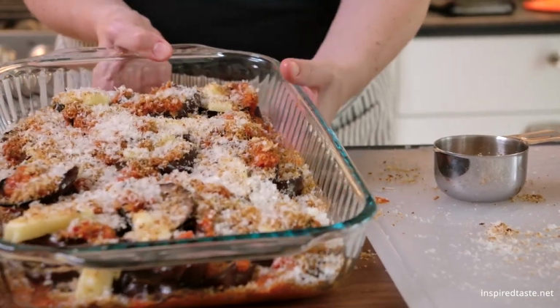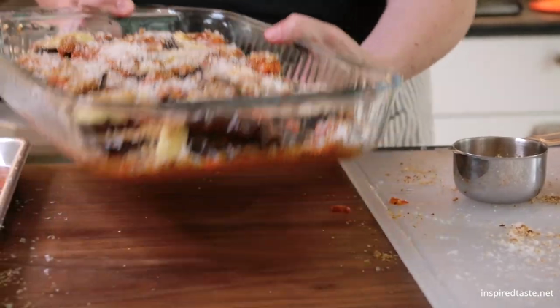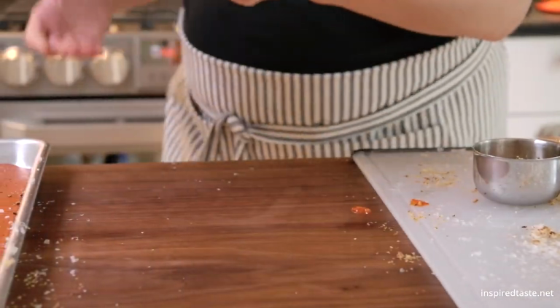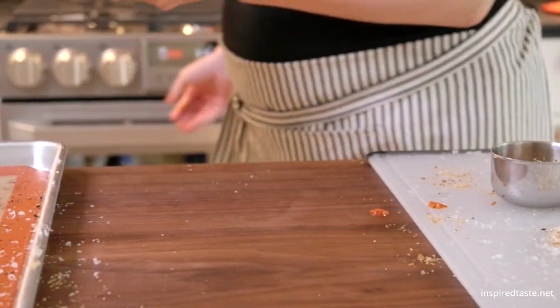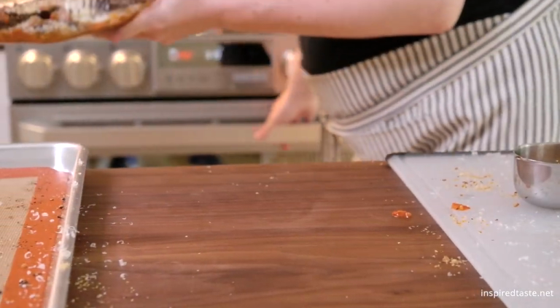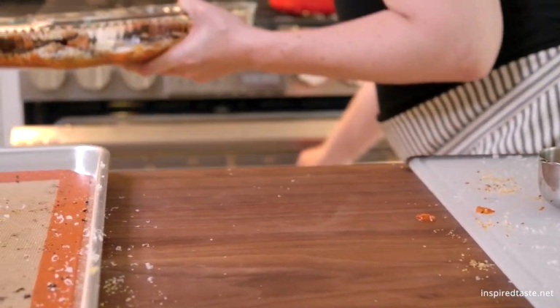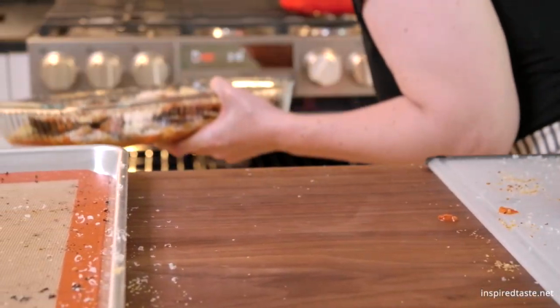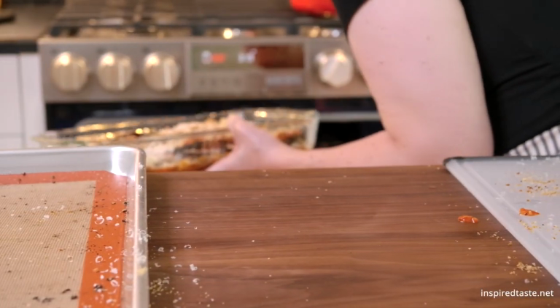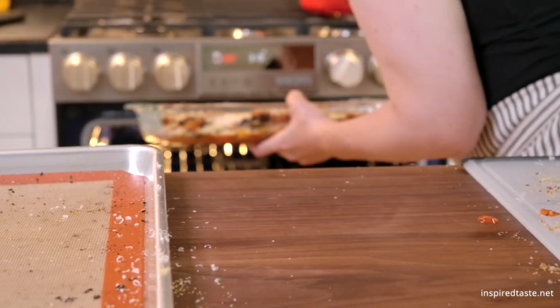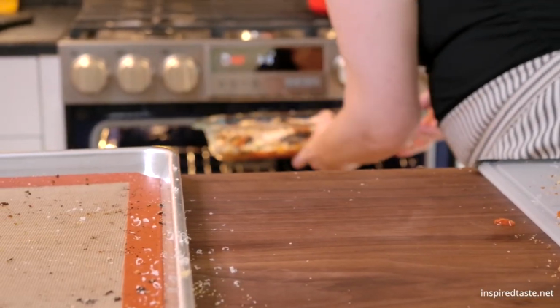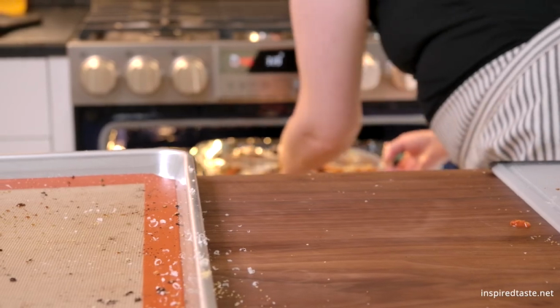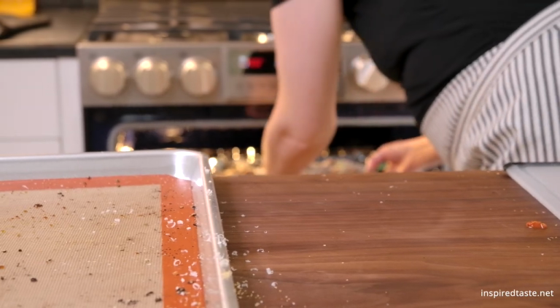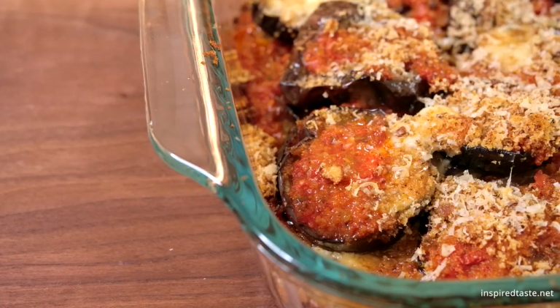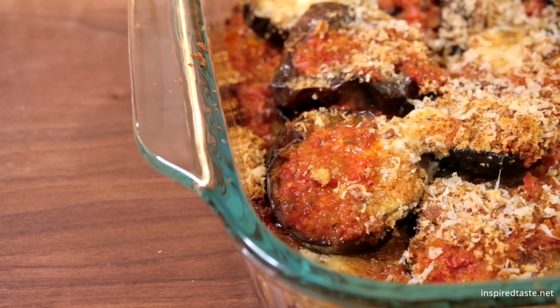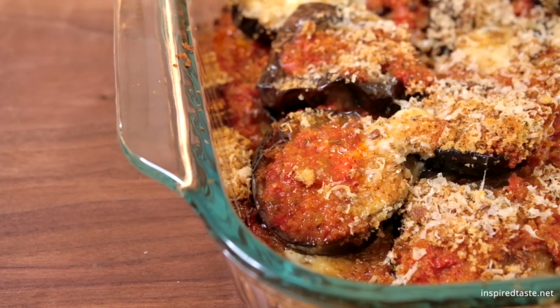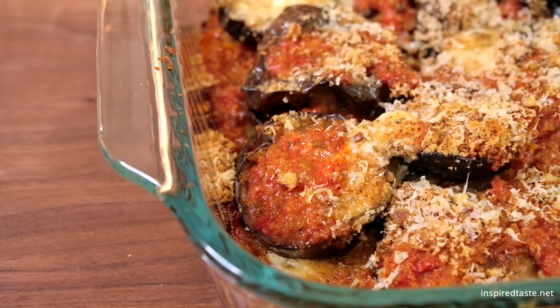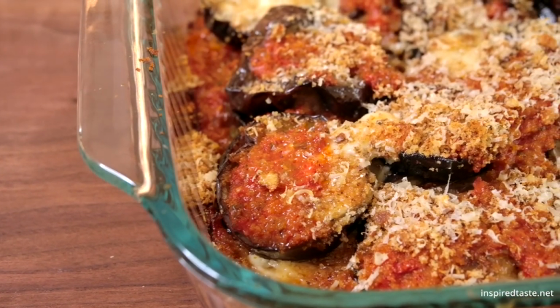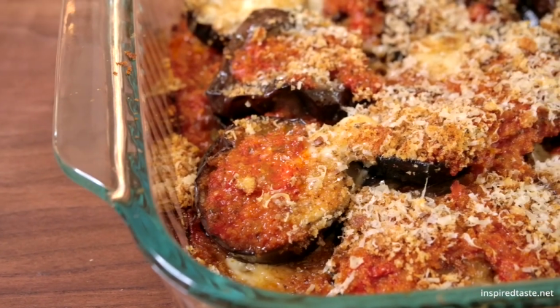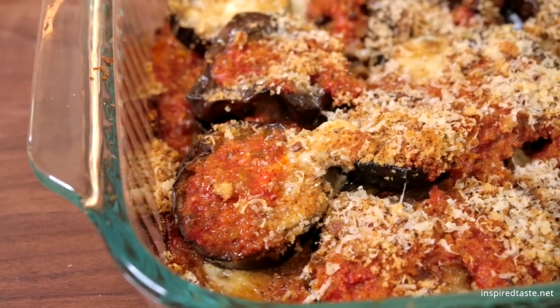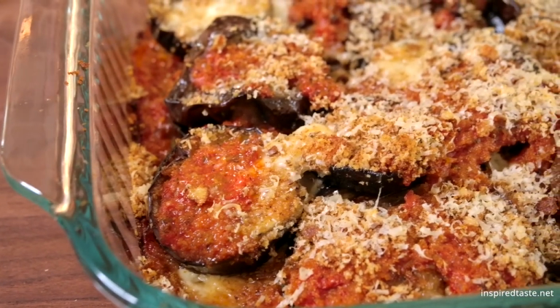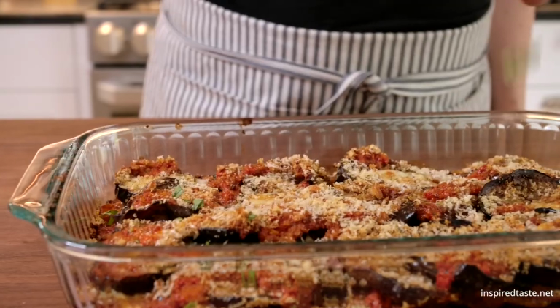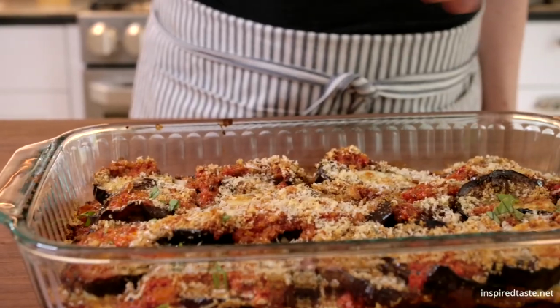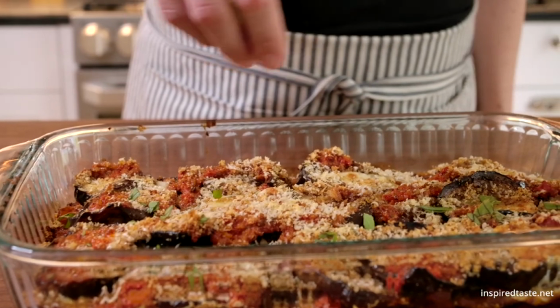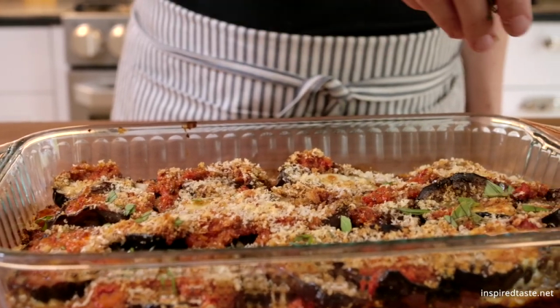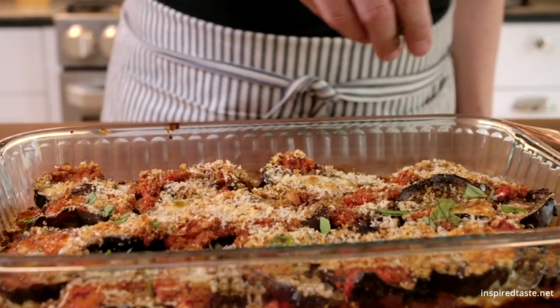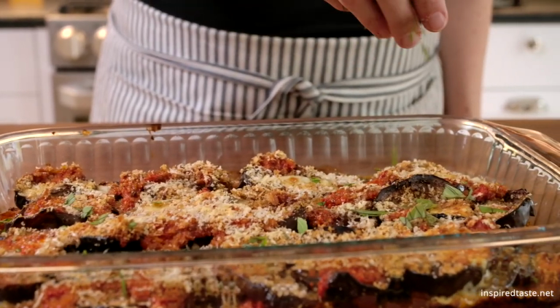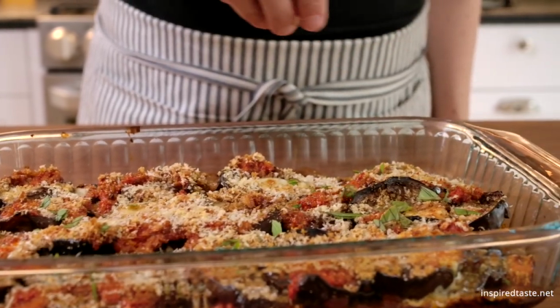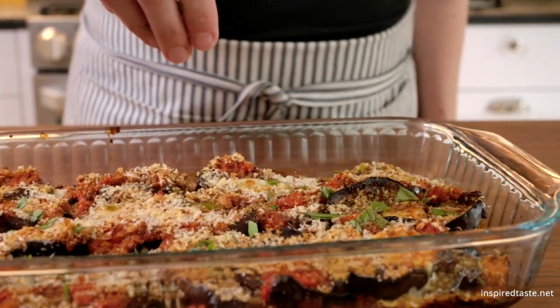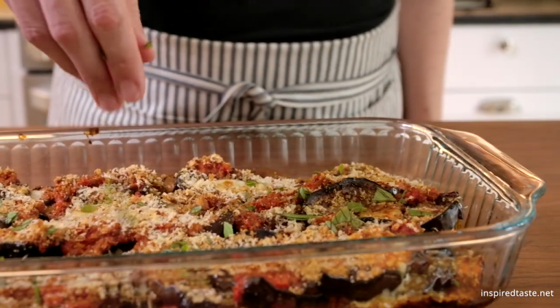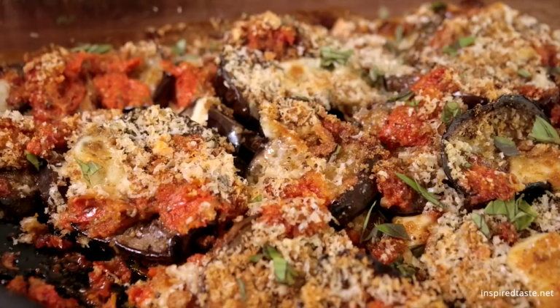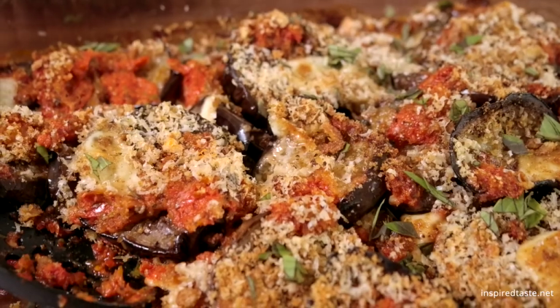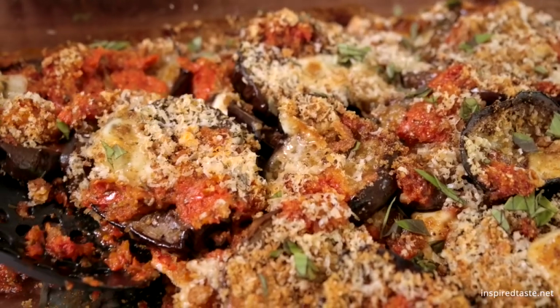Bake the eggplant parmesan uncovered until the sauce and cheeses are bubbly. Let it cool for a few minutes, add some extra basil on top, and then dig in. Enjoy!